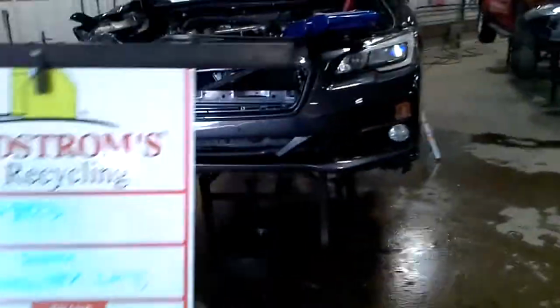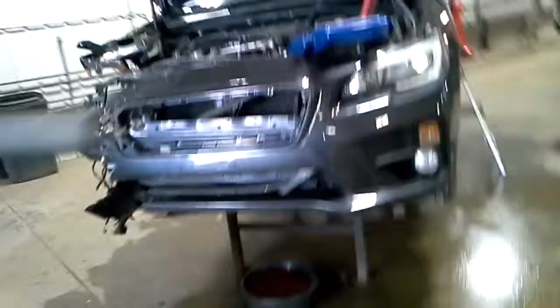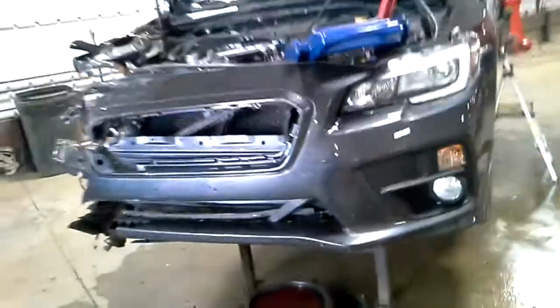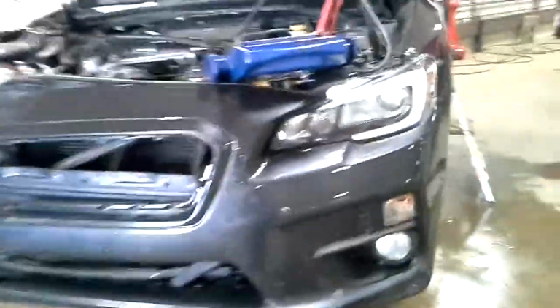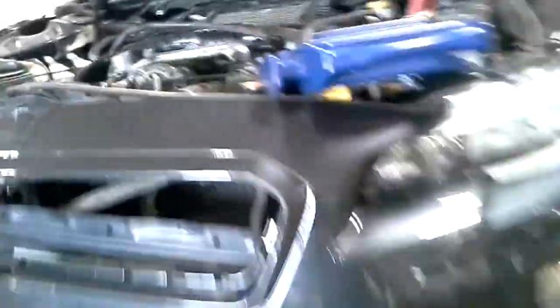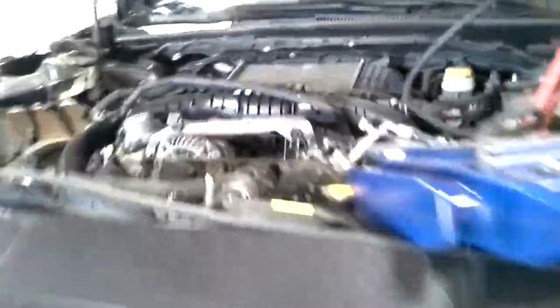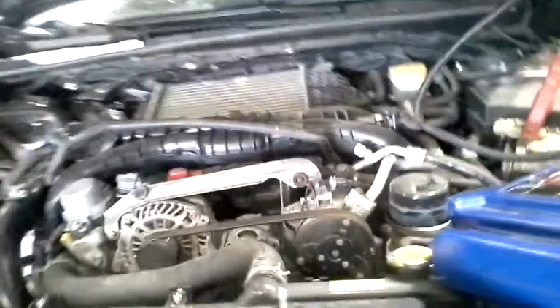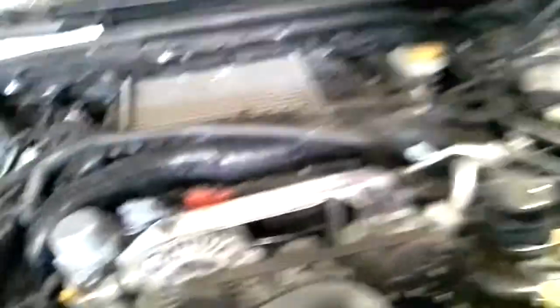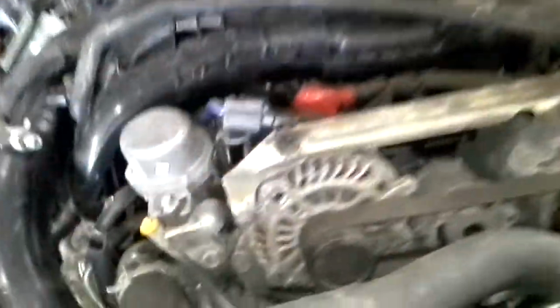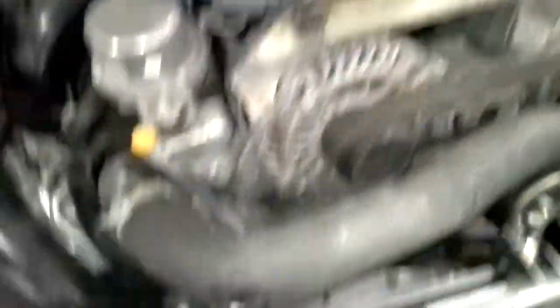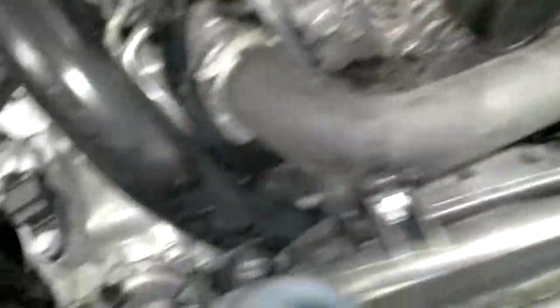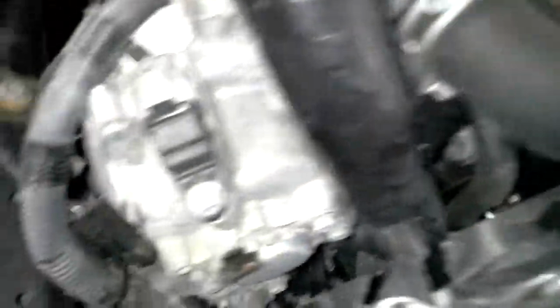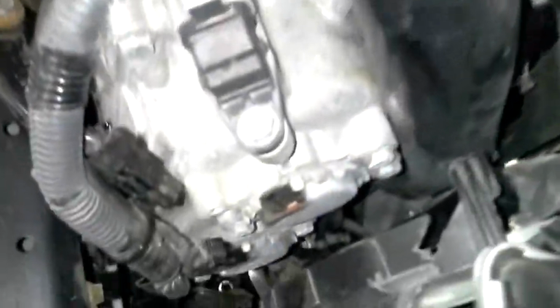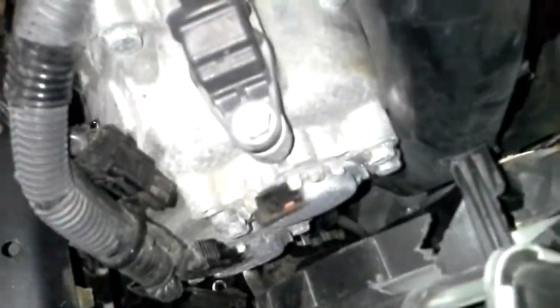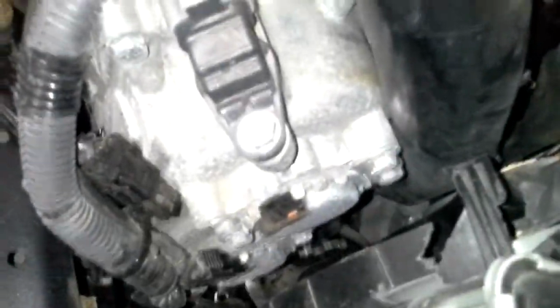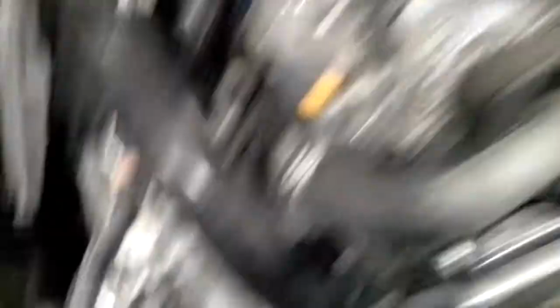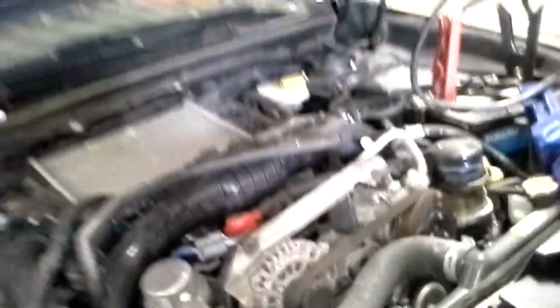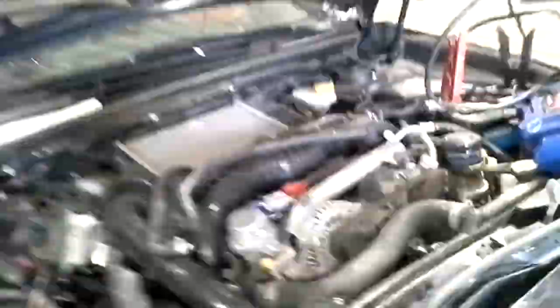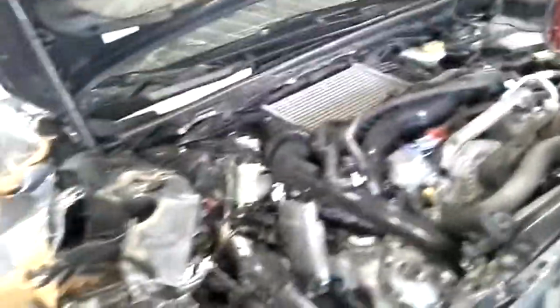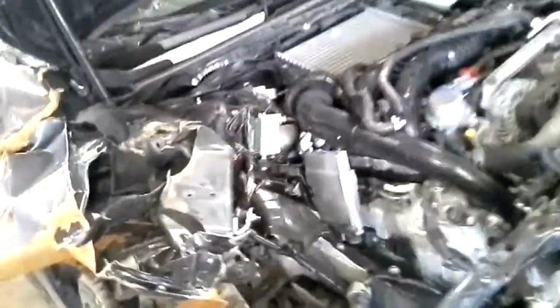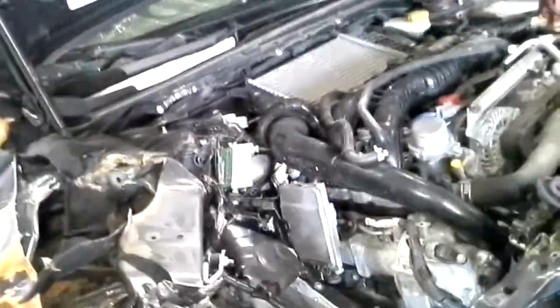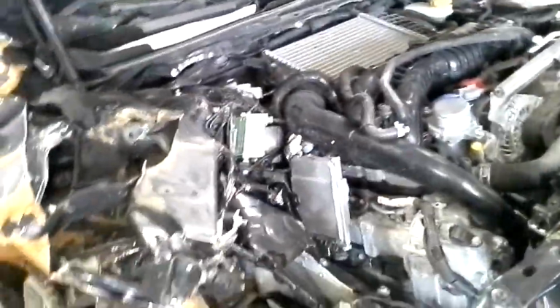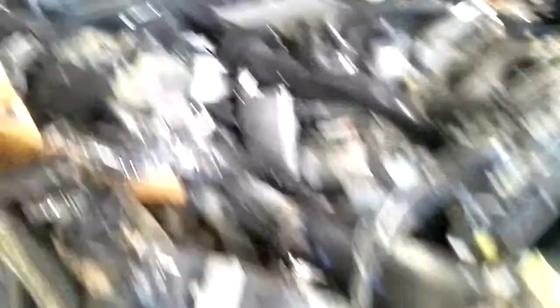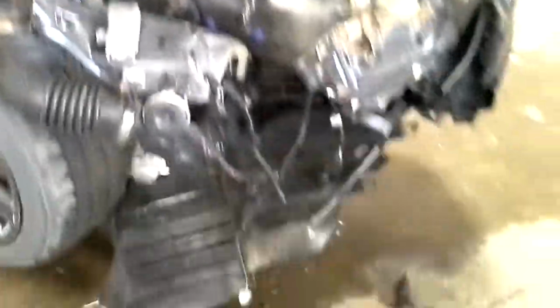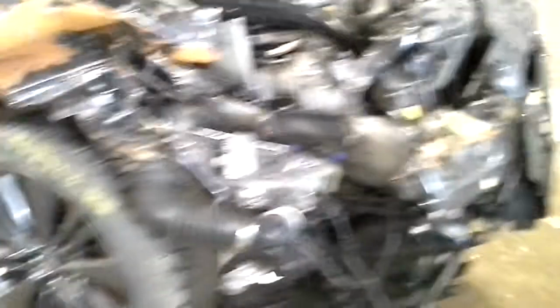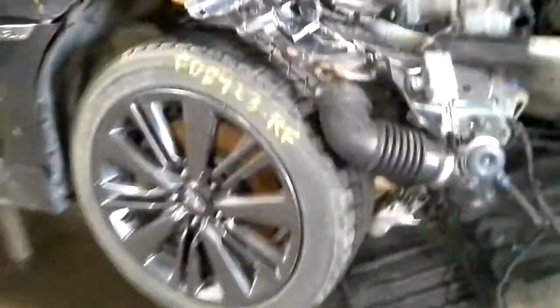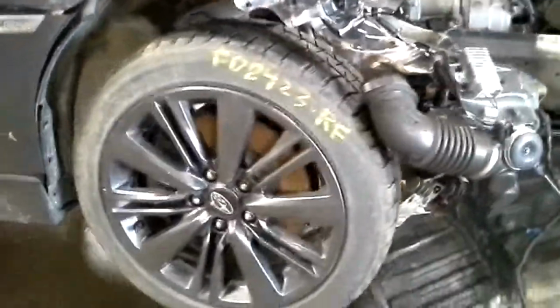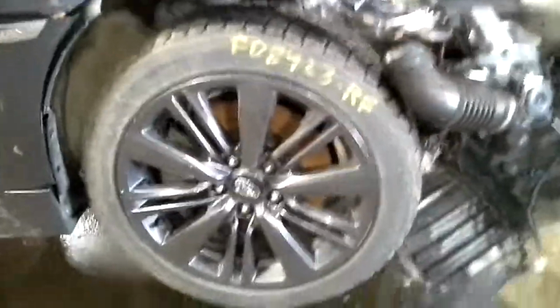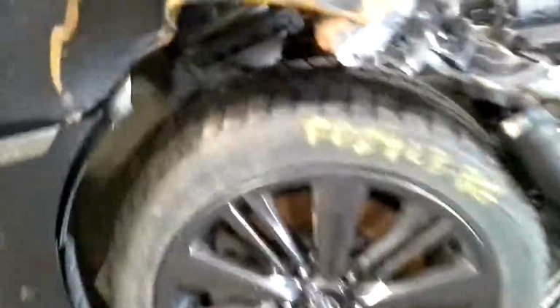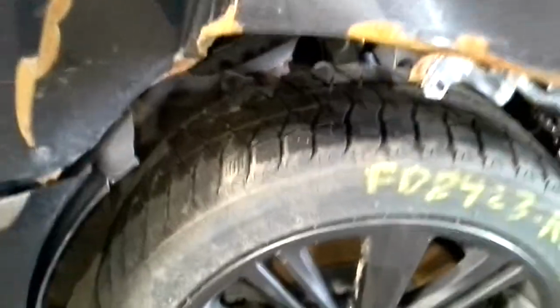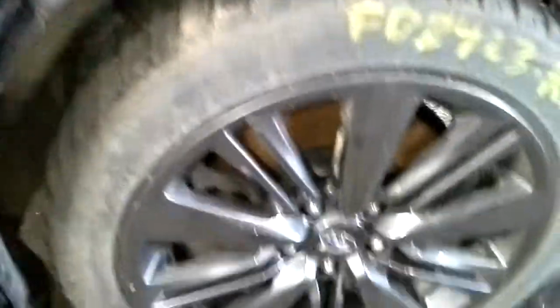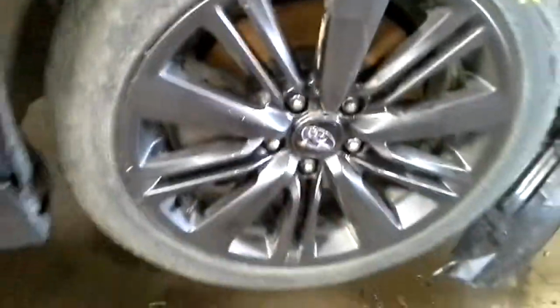This one does not start. Gray in color. Cam sensor broke off on the side here, some wires cut. Comes with a set of tires — winter tires.